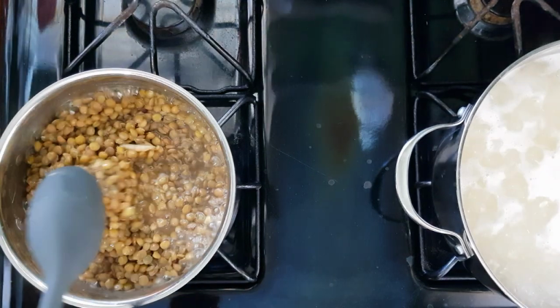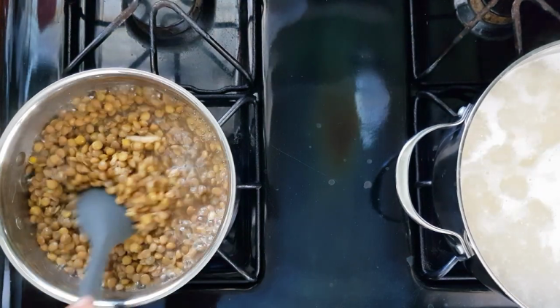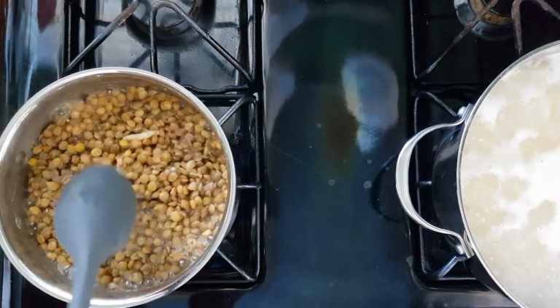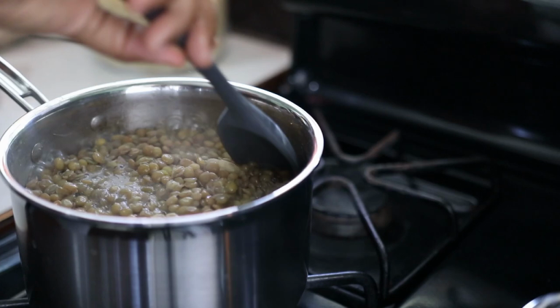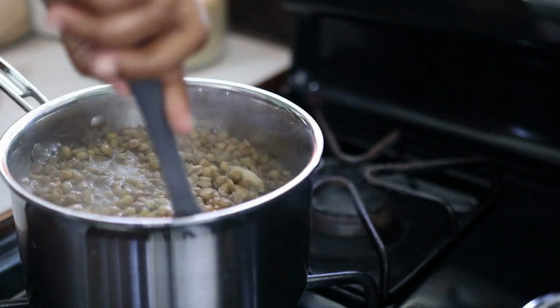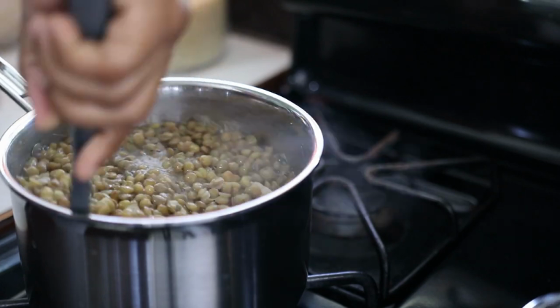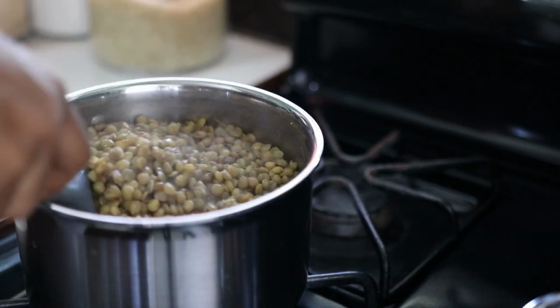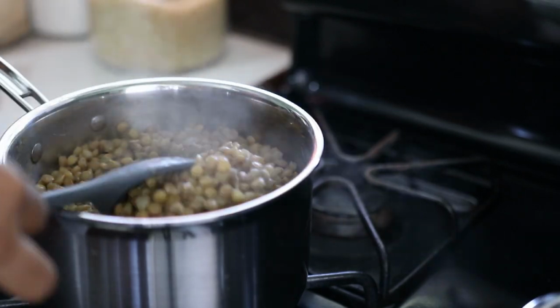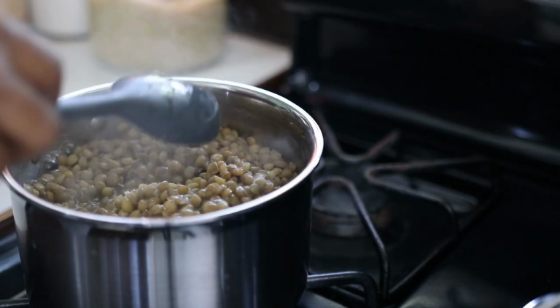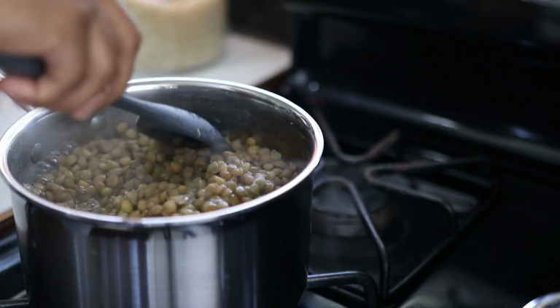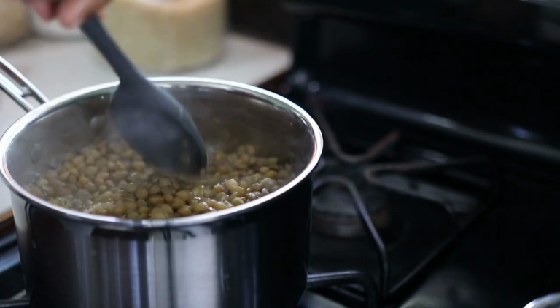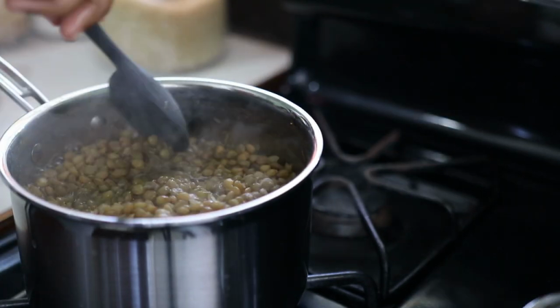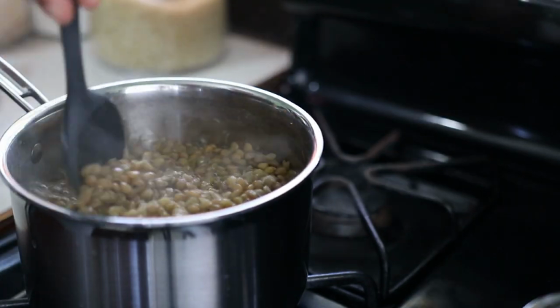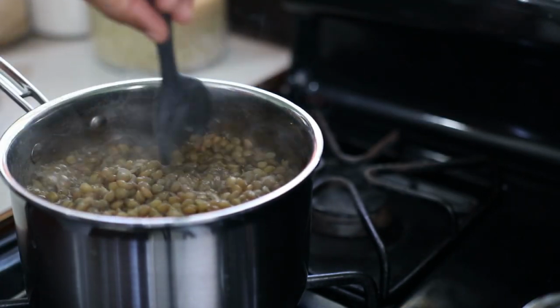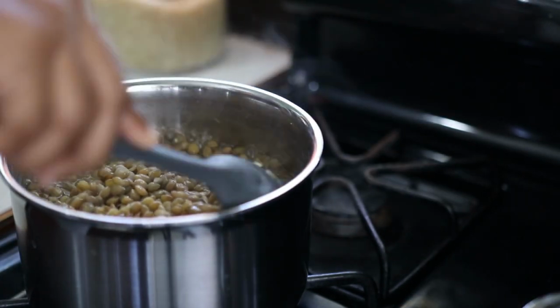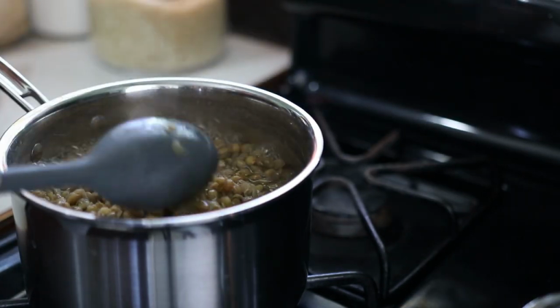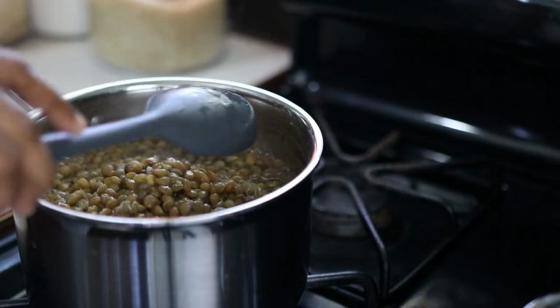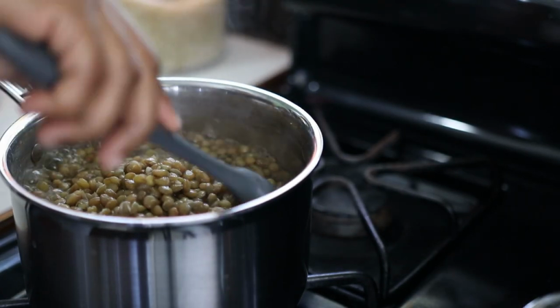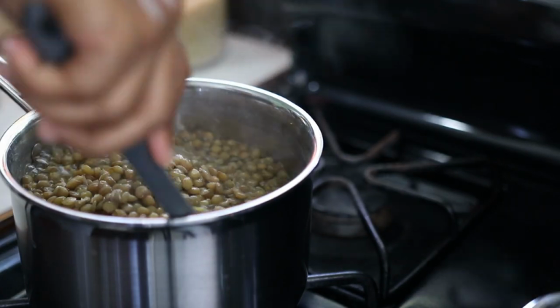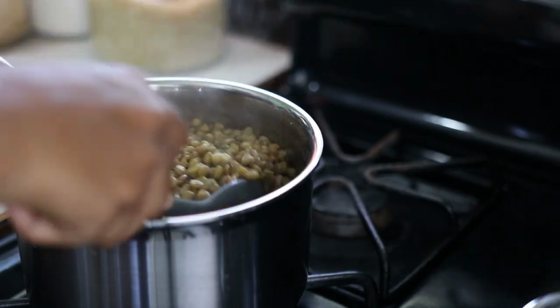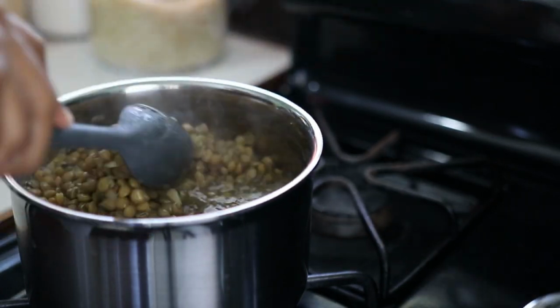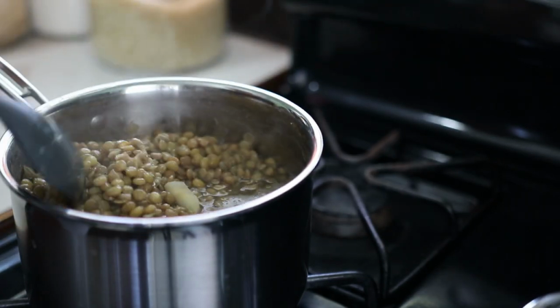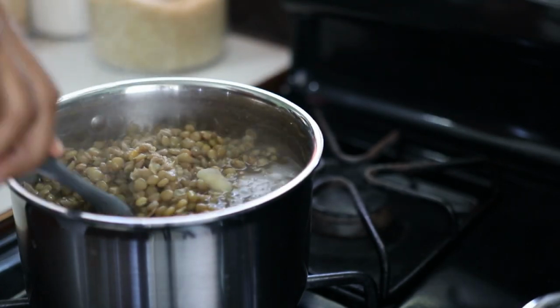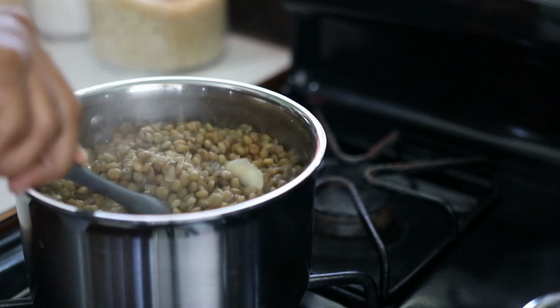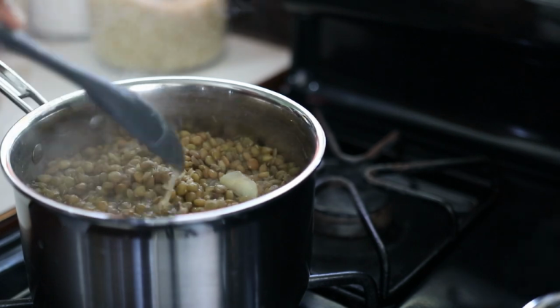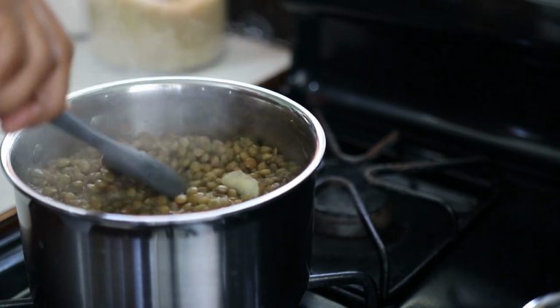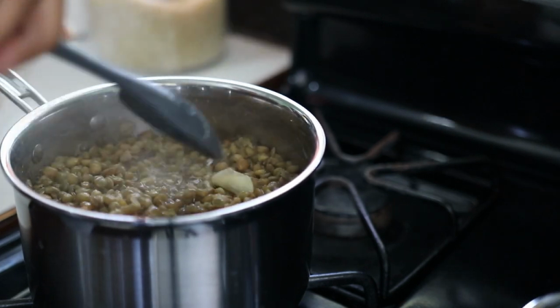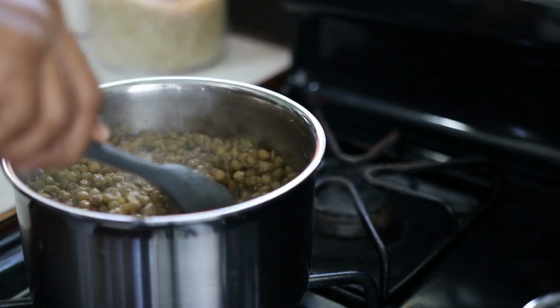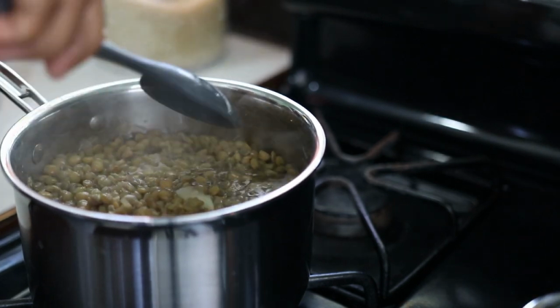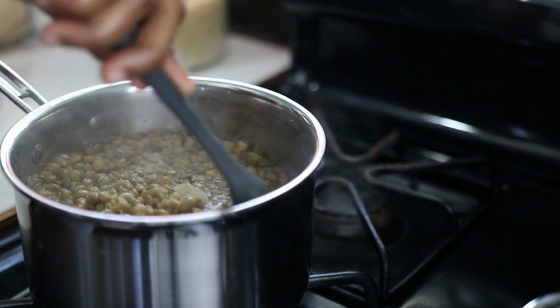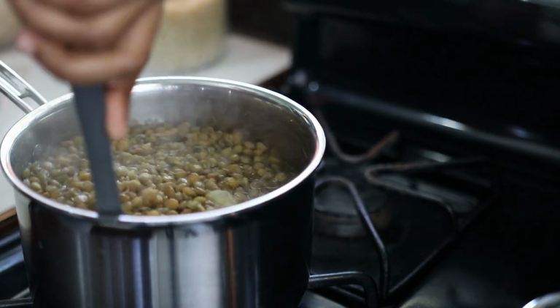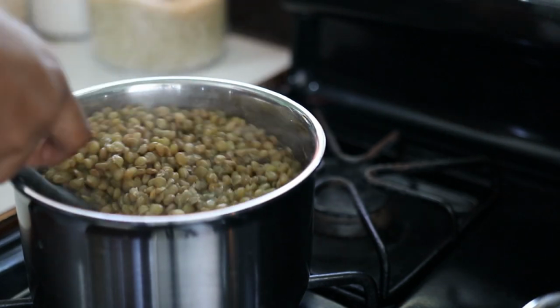It's now 15 minutes later and my lentils are three-quarters cooked, so I'm gonna turn this off, set it aside, and prepare for the stew.